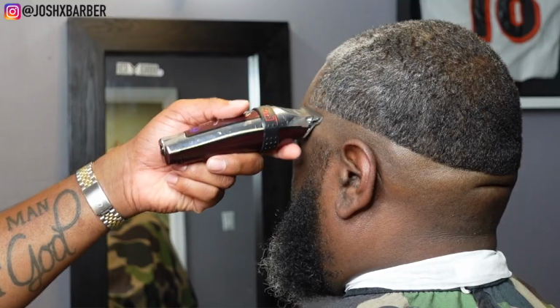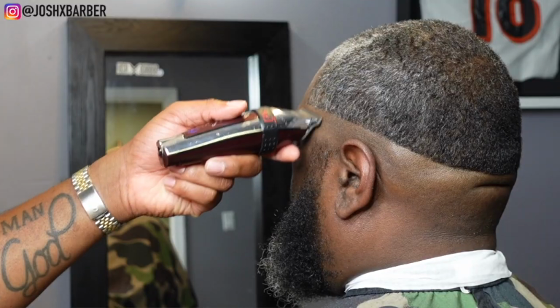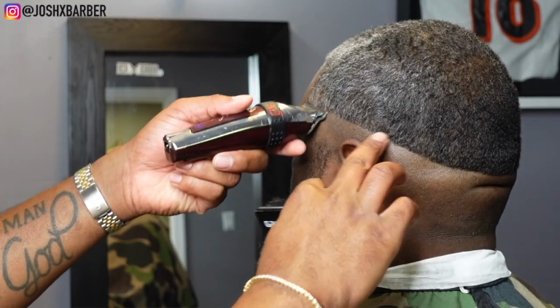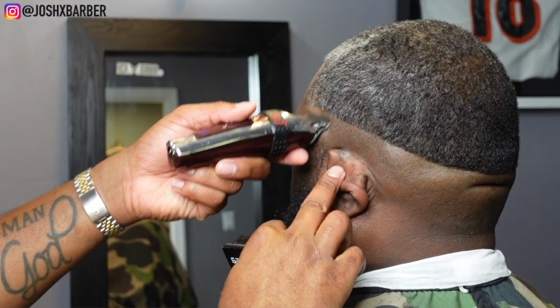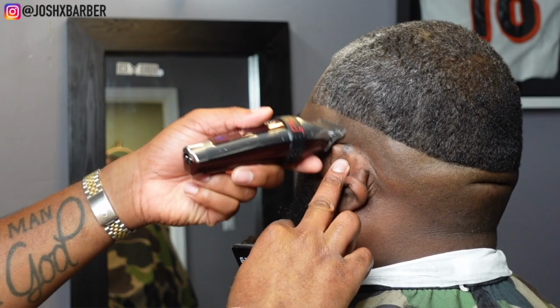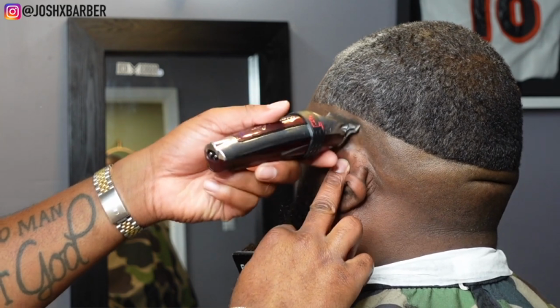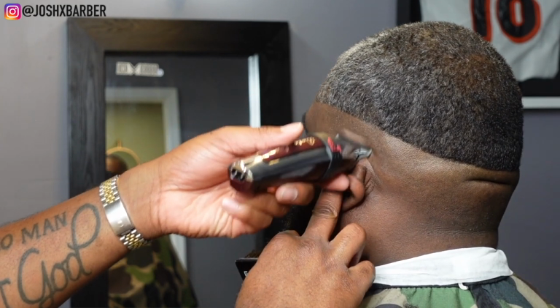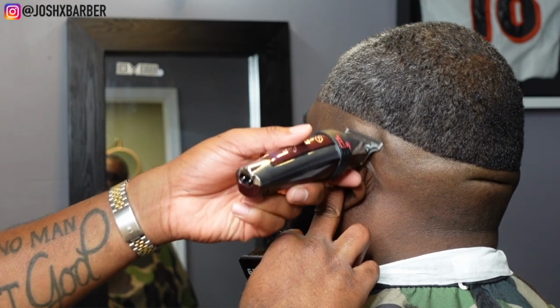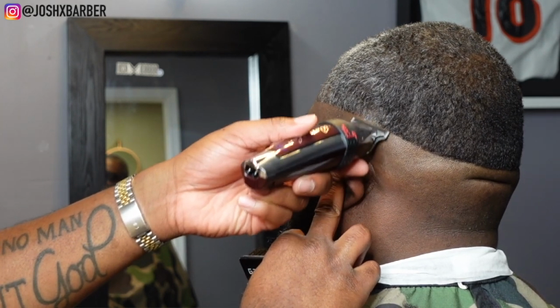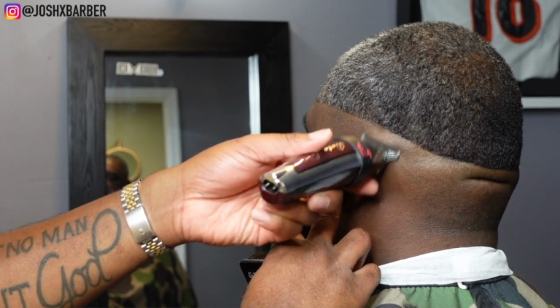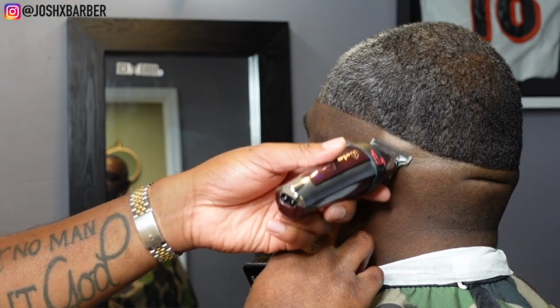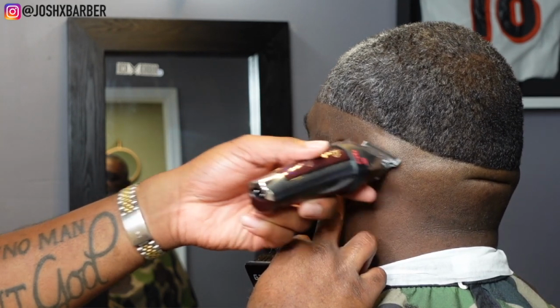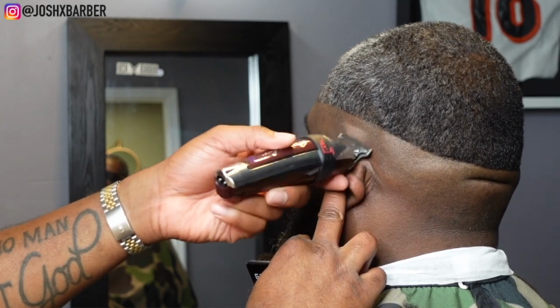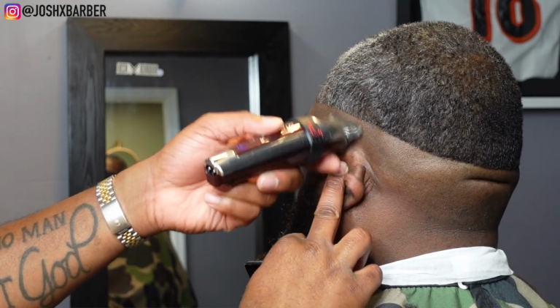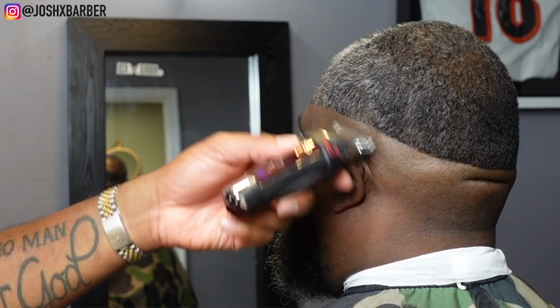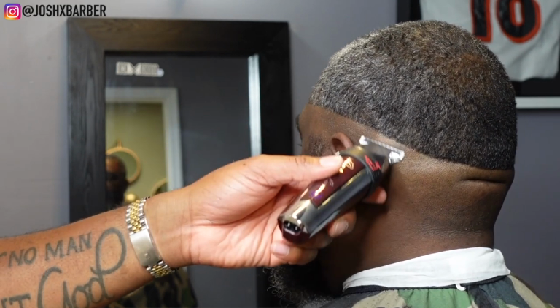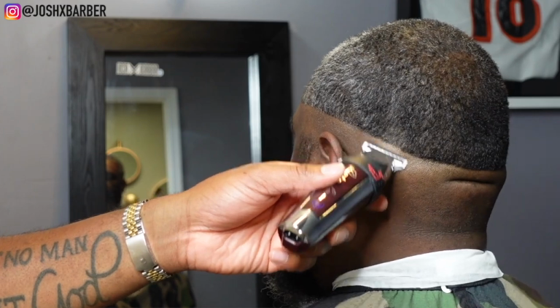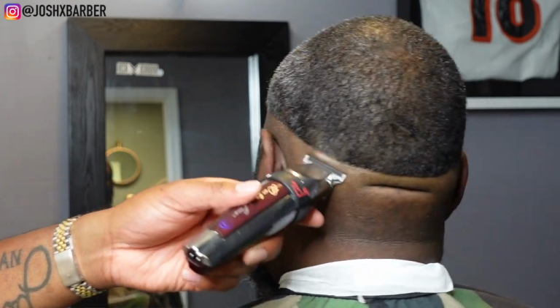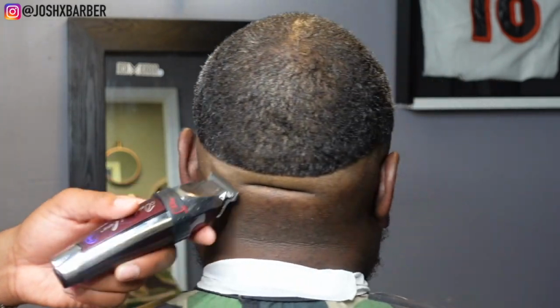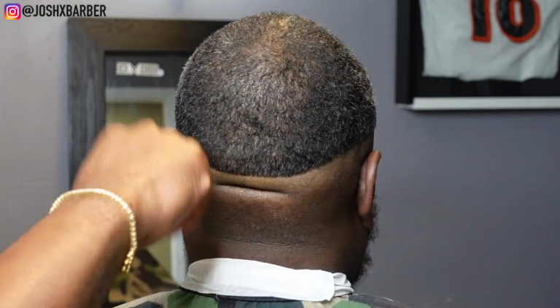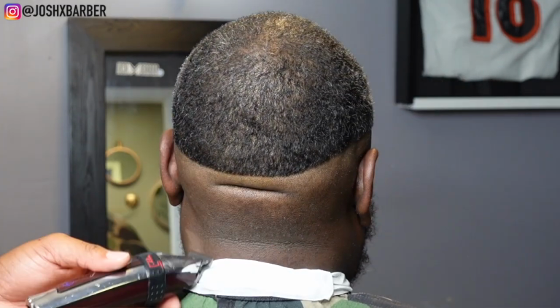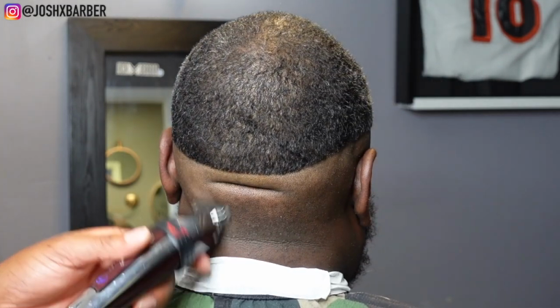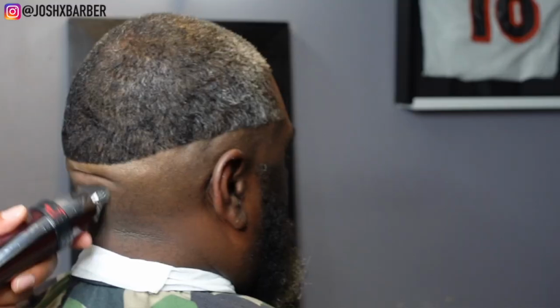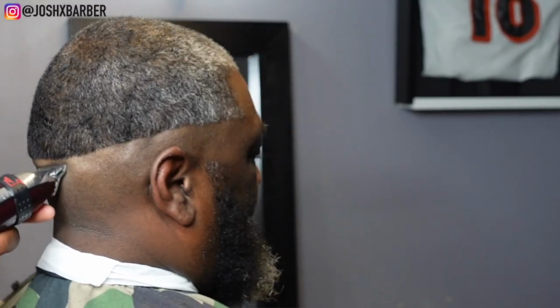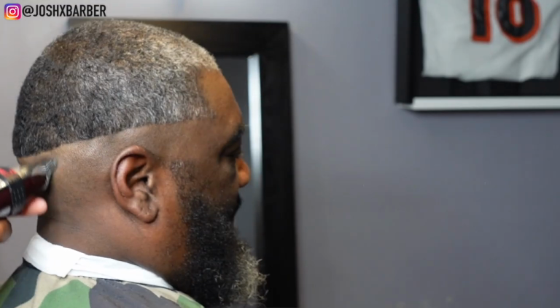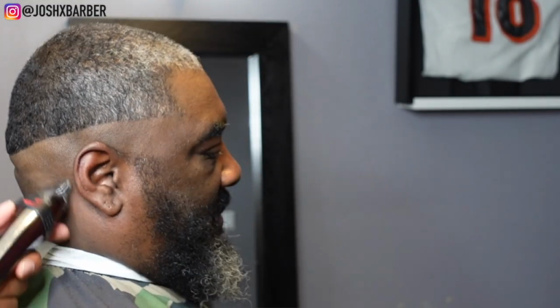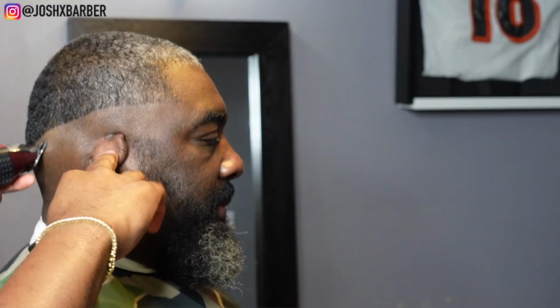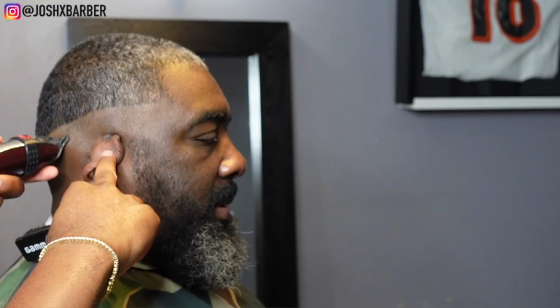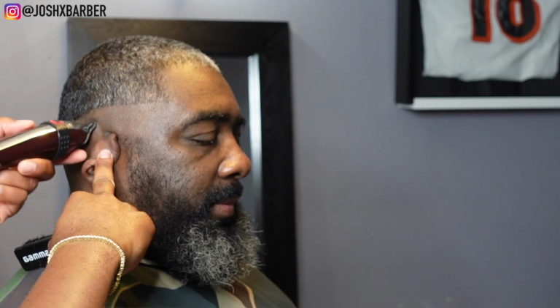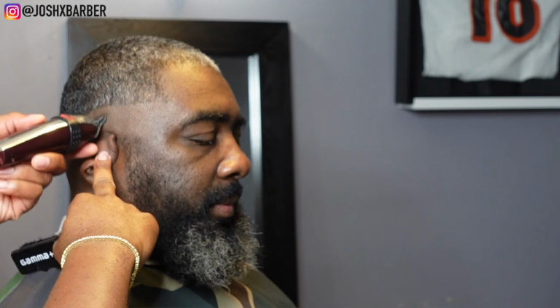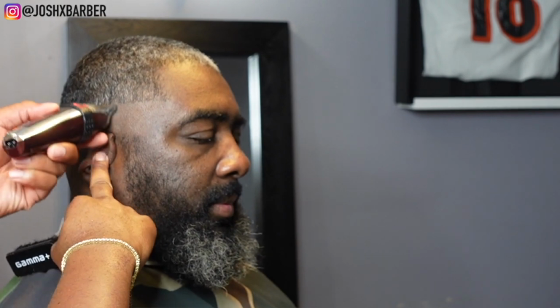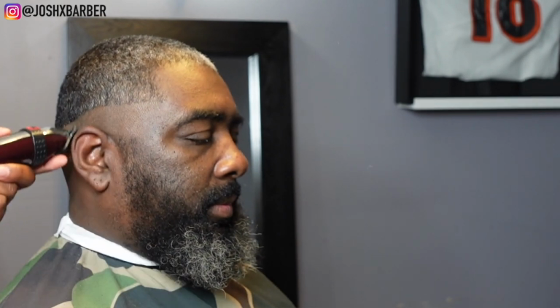Before moving on in the fade, as you guys know from previous videos, I always come back and hit the bottom of my guideline to soften it up — just in case we put it in too hard in some areas — because we don't want any problems when trying to take out any guidelines.